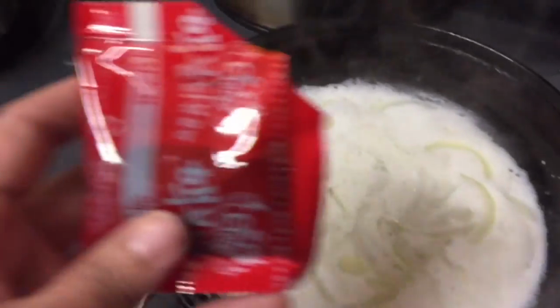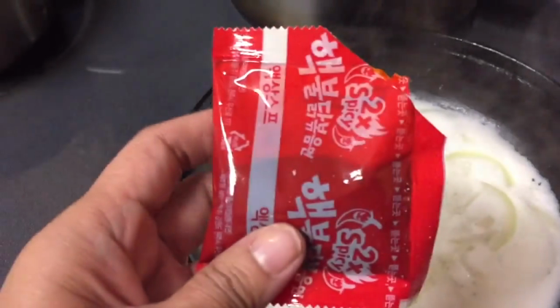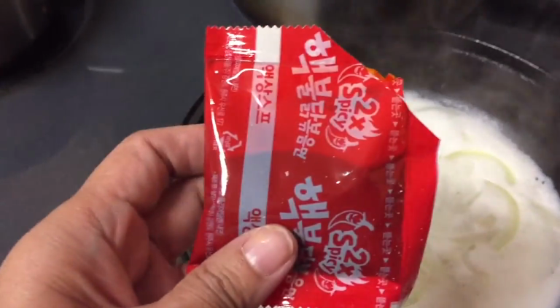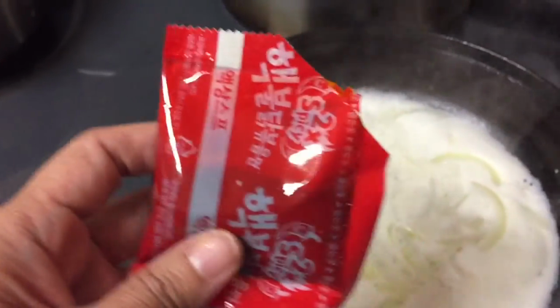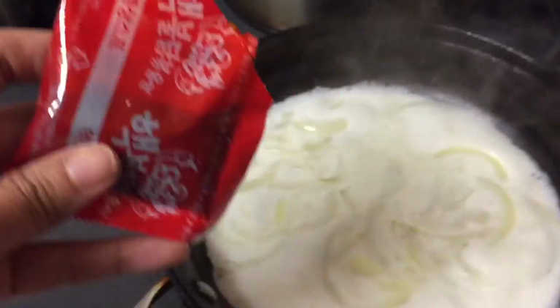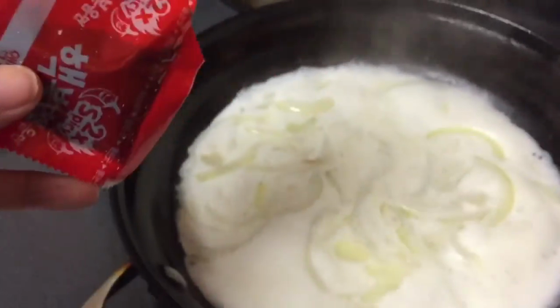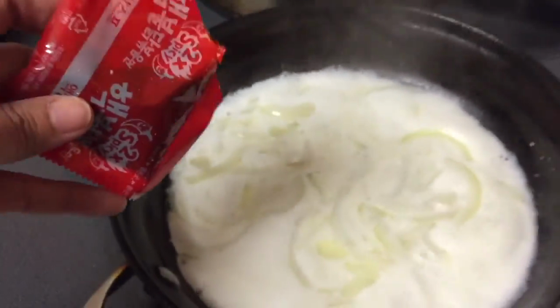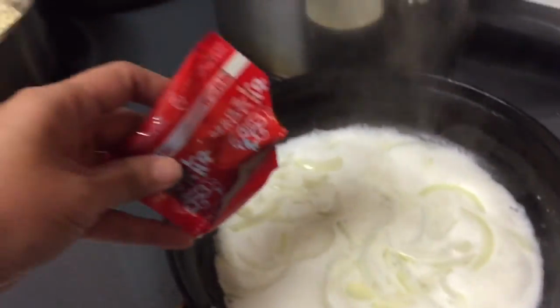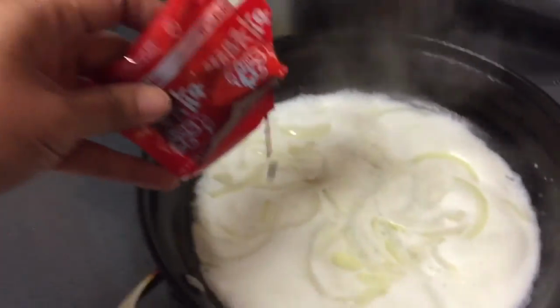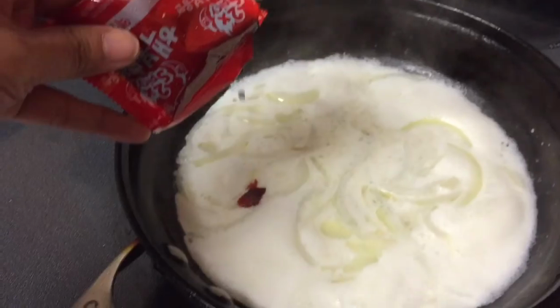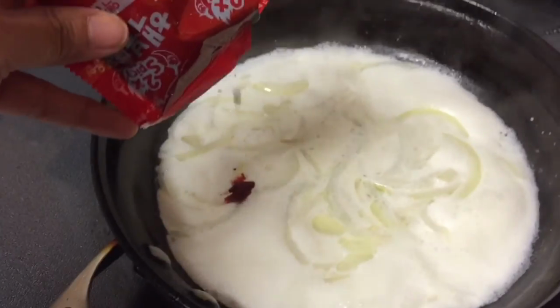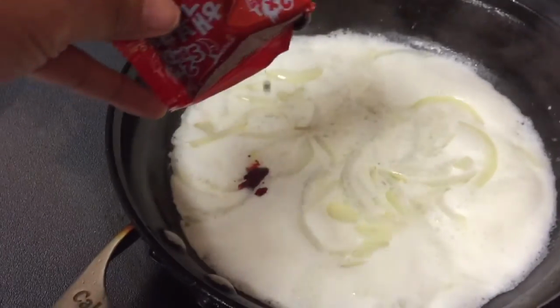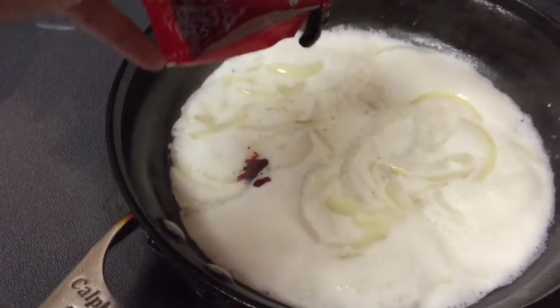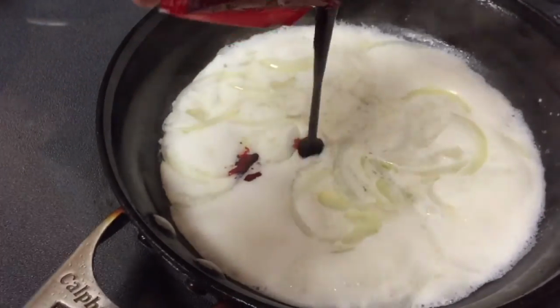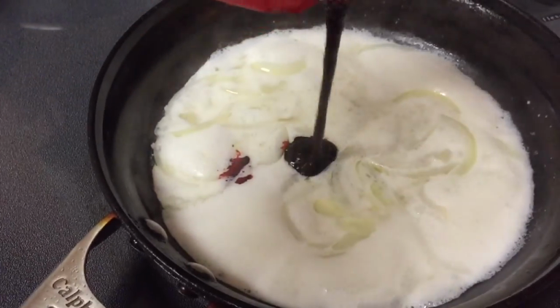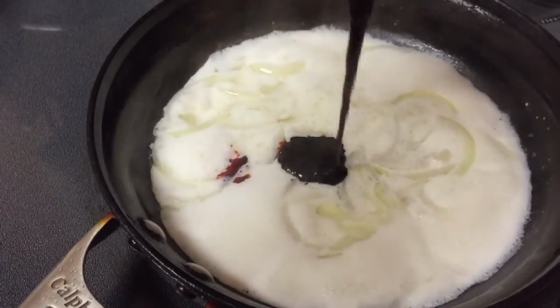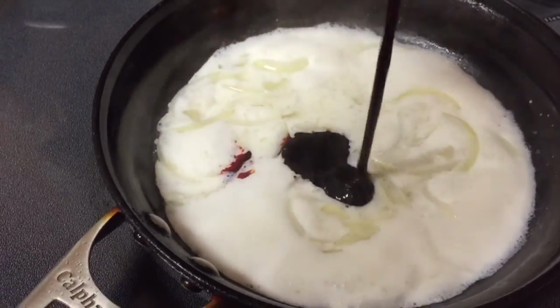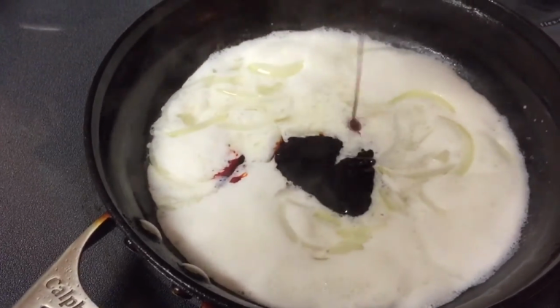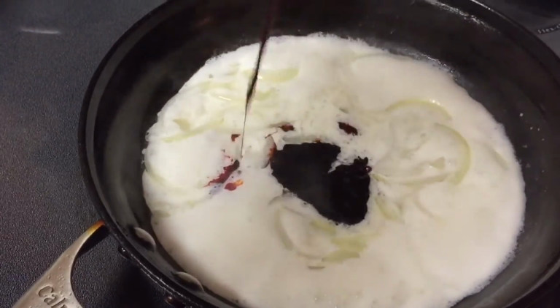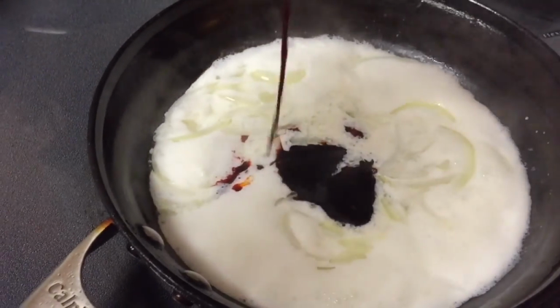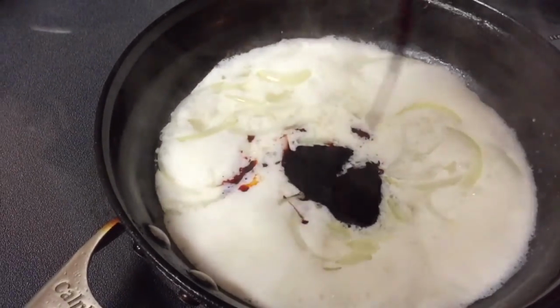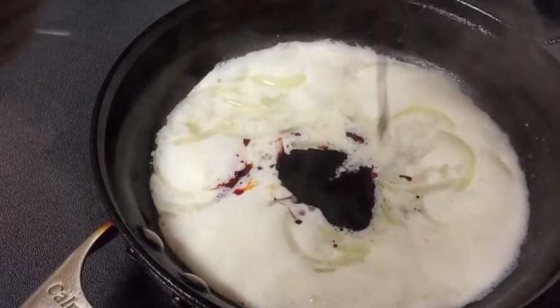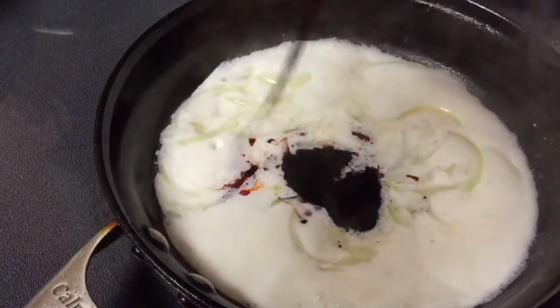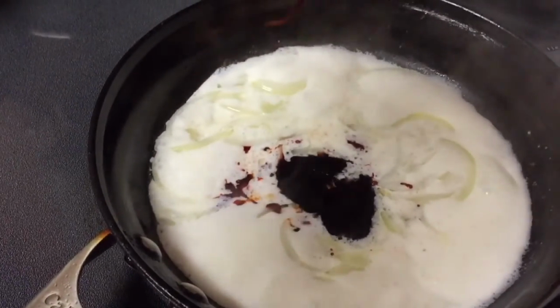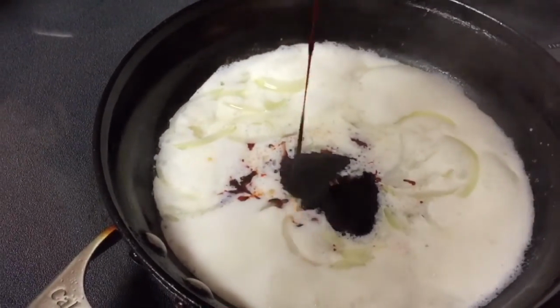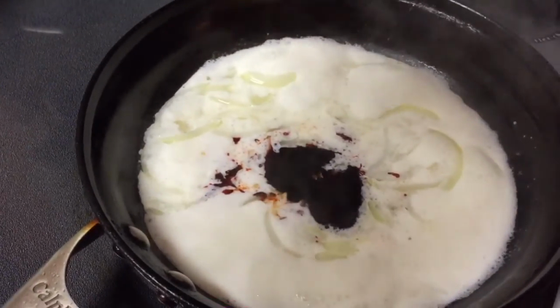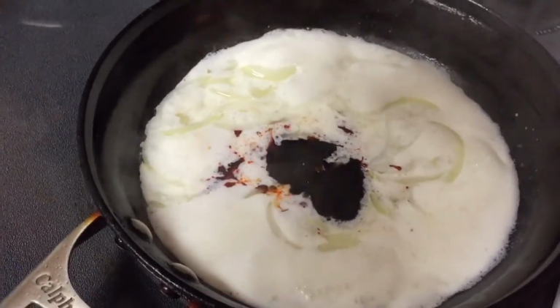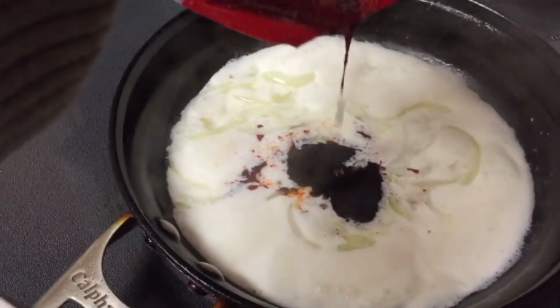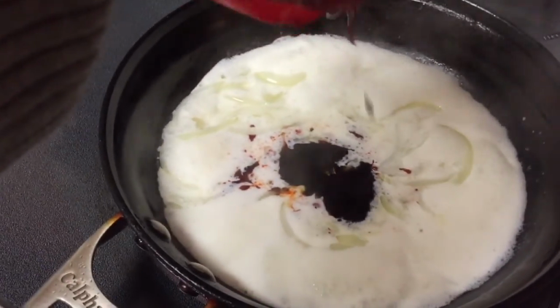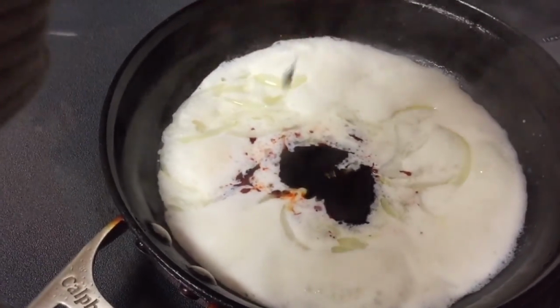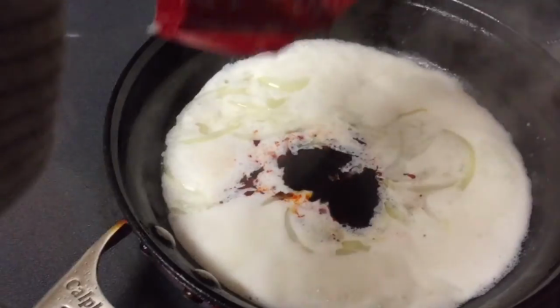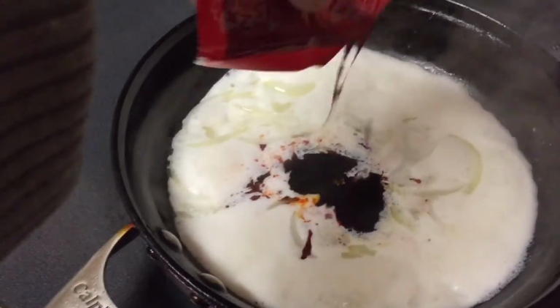Now put in the nuclear spicy sauce. You can use the whole packet or only half — it's really up to you.